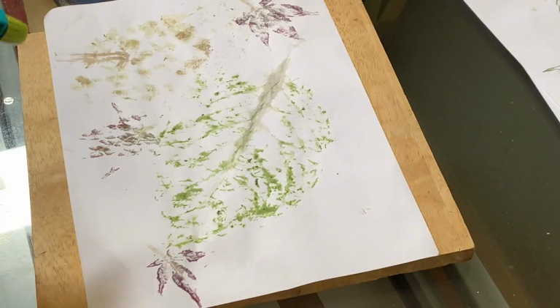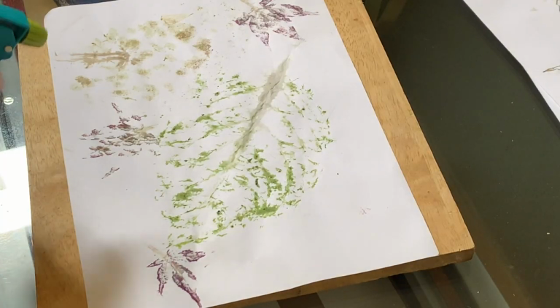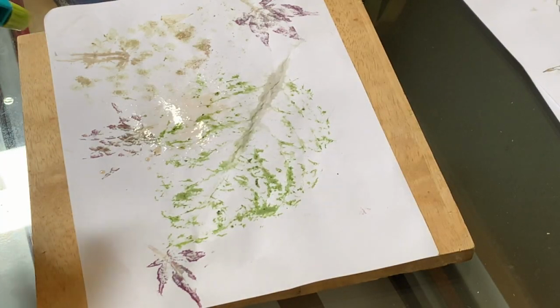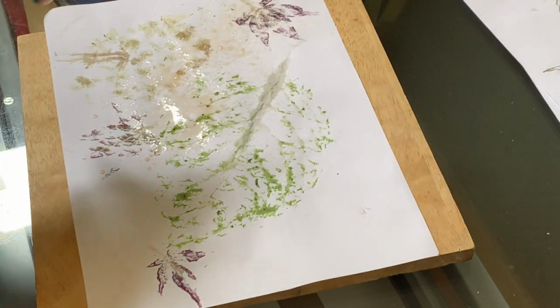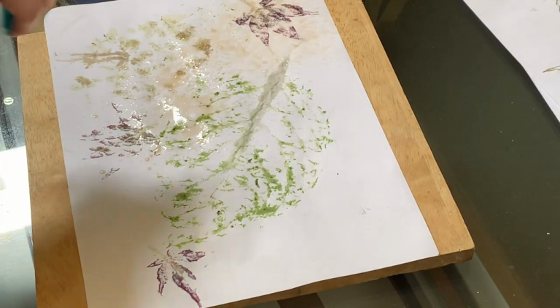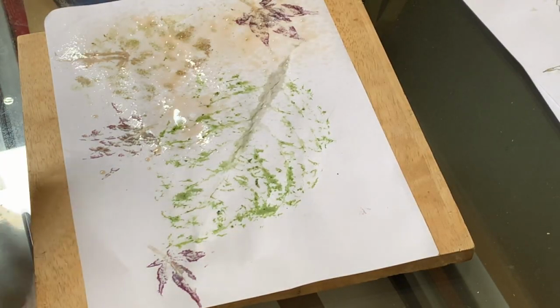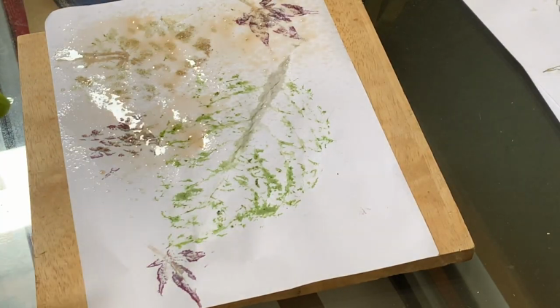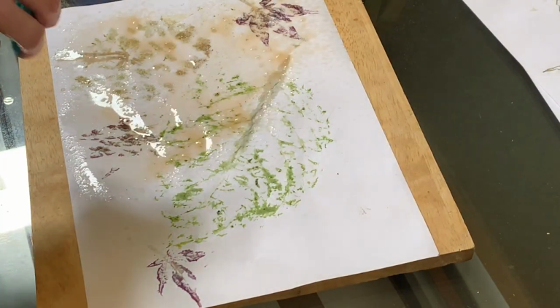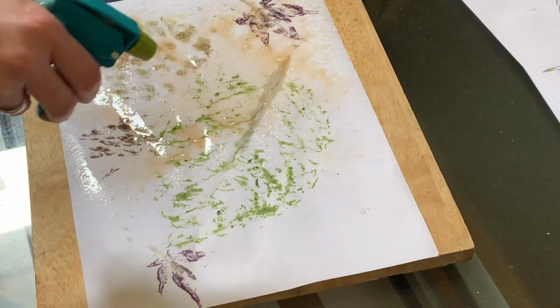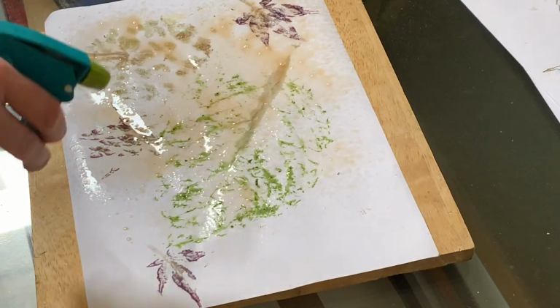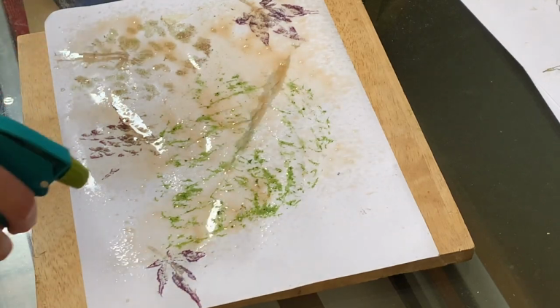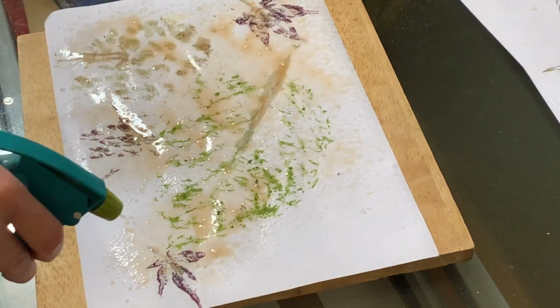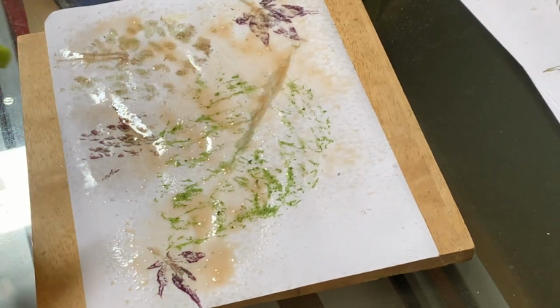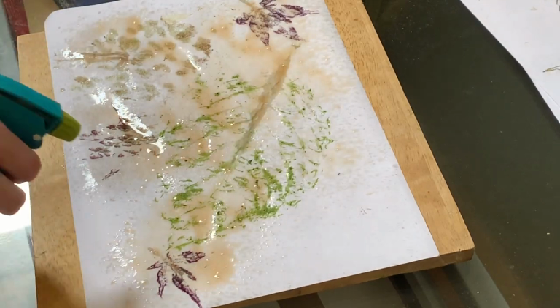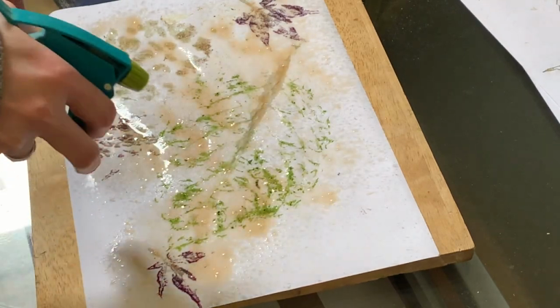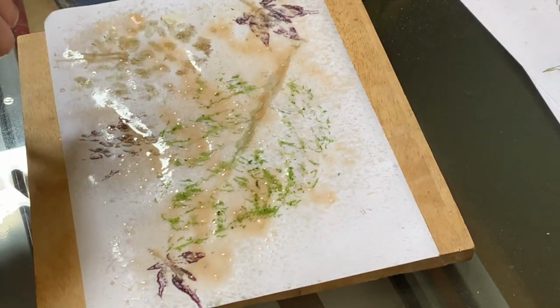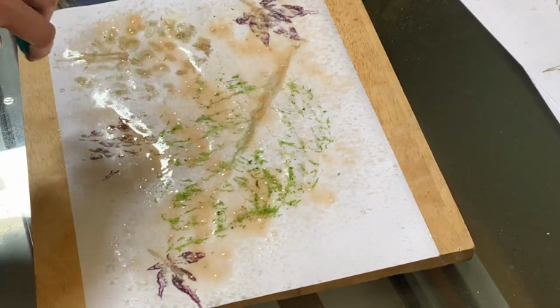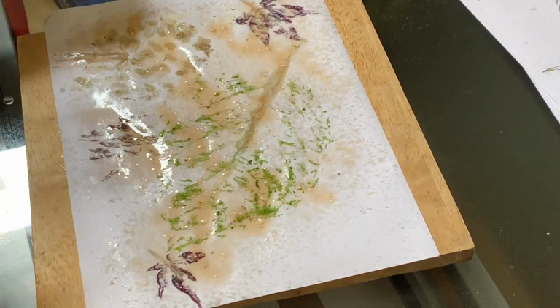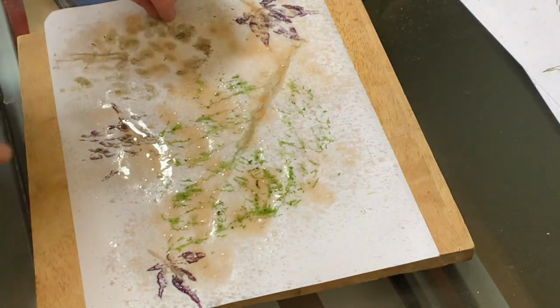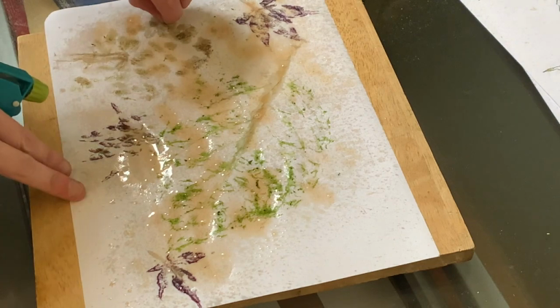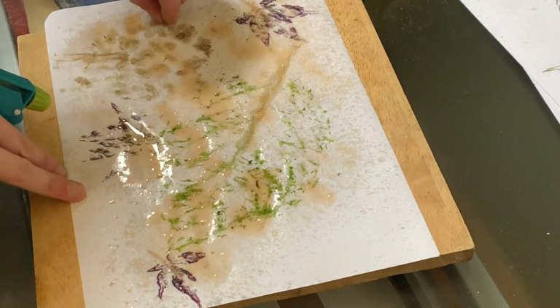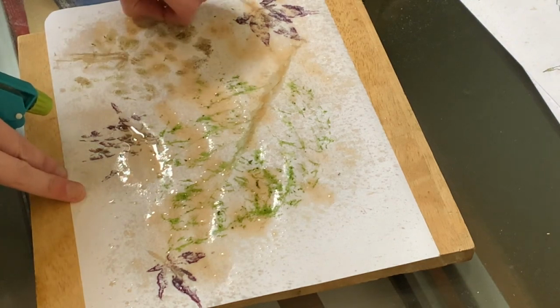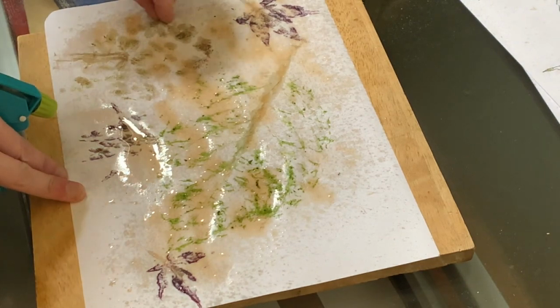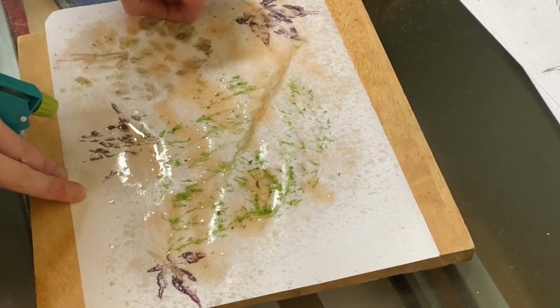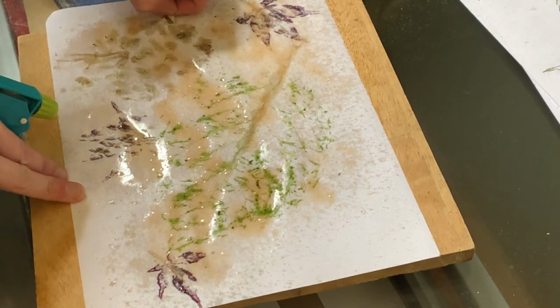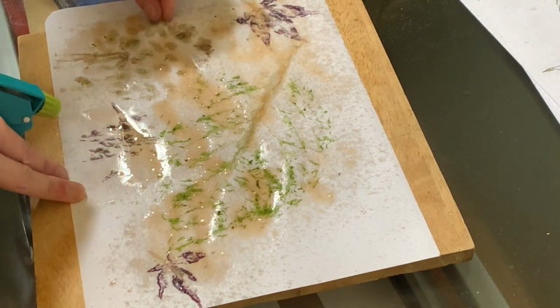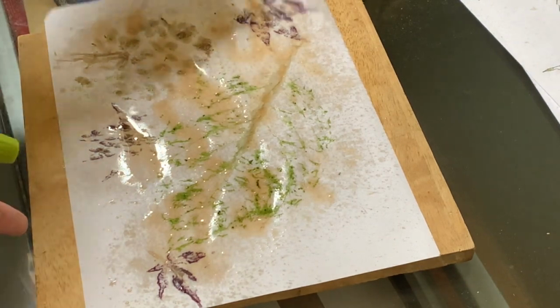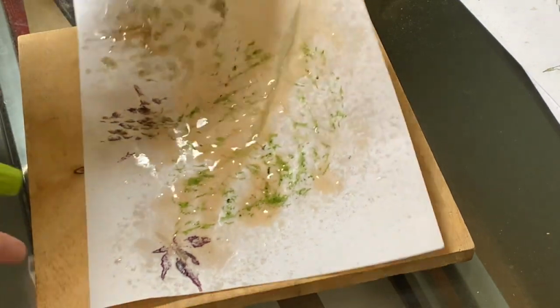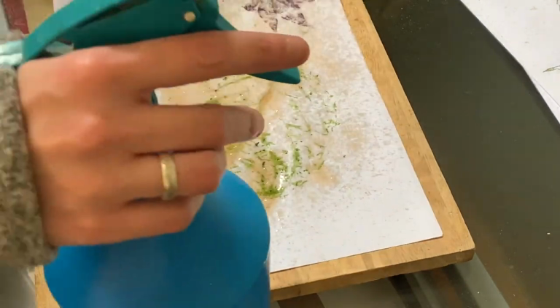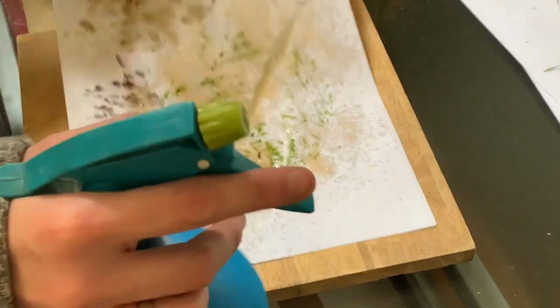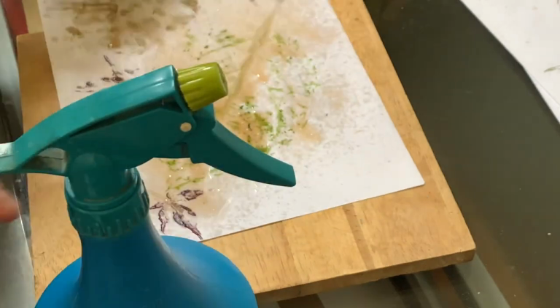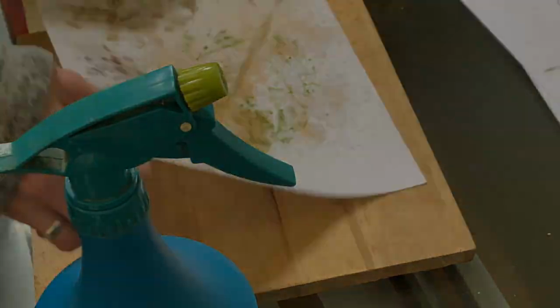One tip that some people like to use is to spray the print on both sides with a strong solution of tea. This helps to bring out the pigment thanks to a substance called tannin in tea. It also helps age the paper or fabric a little, adding to the visual effect of the print. Let it dry flat.